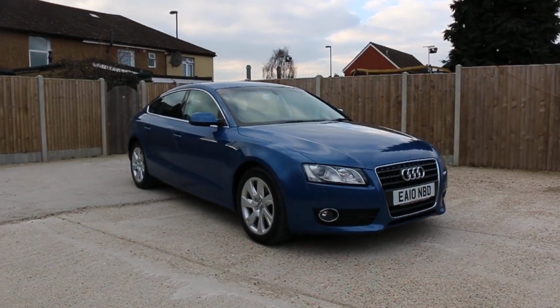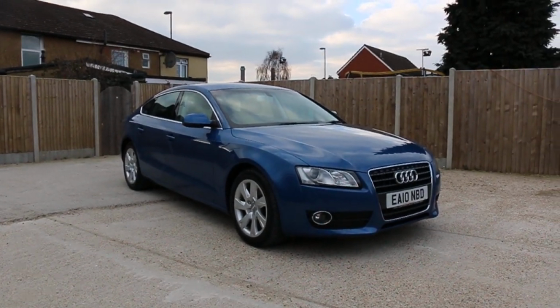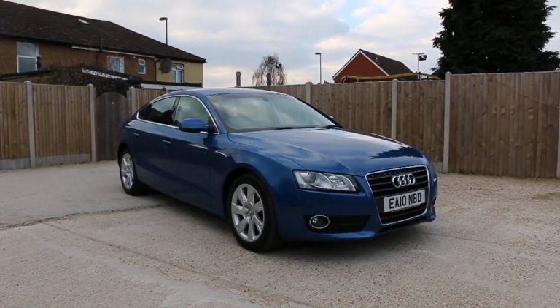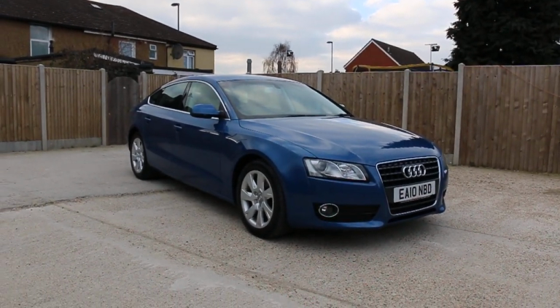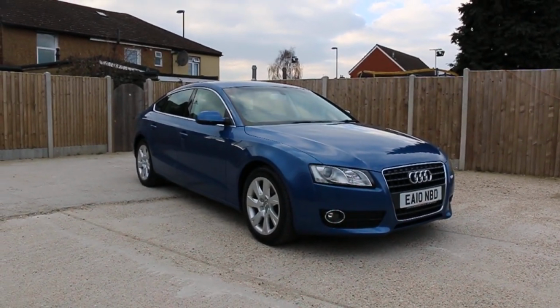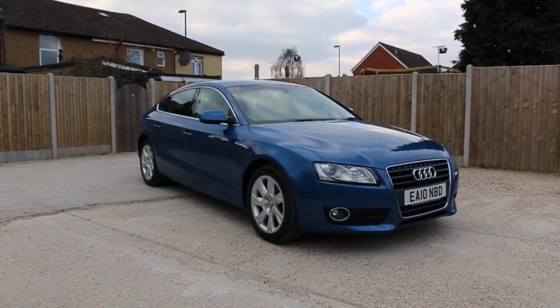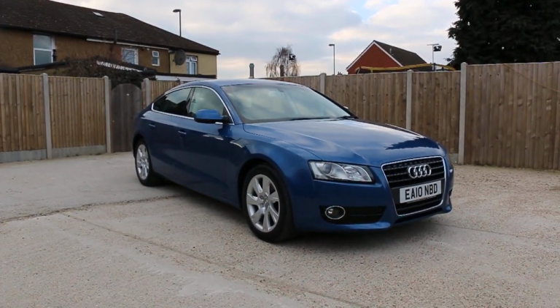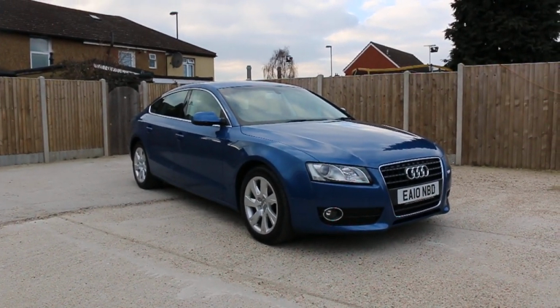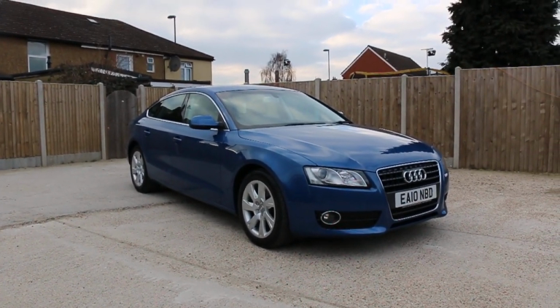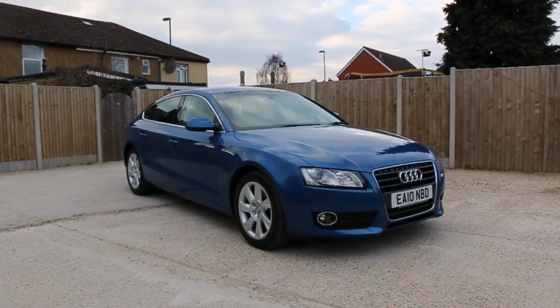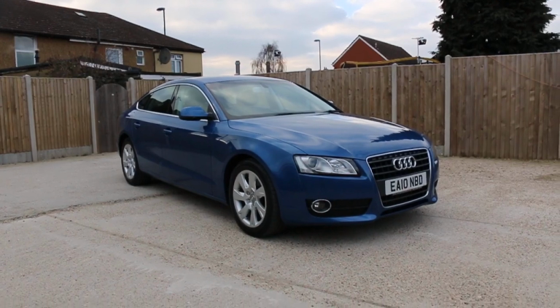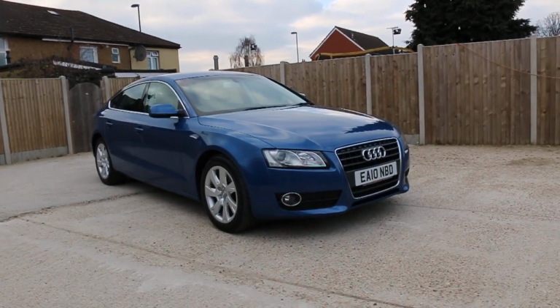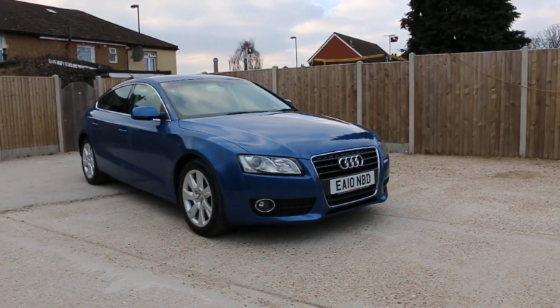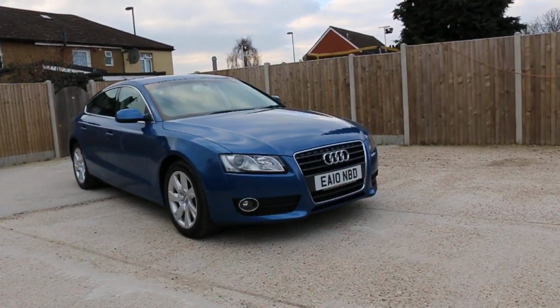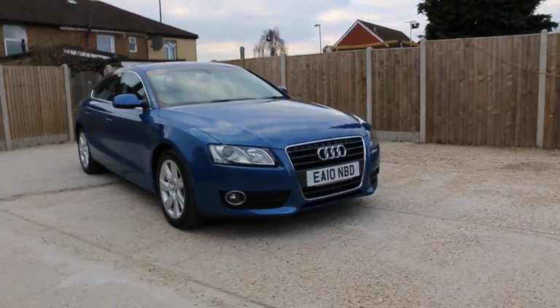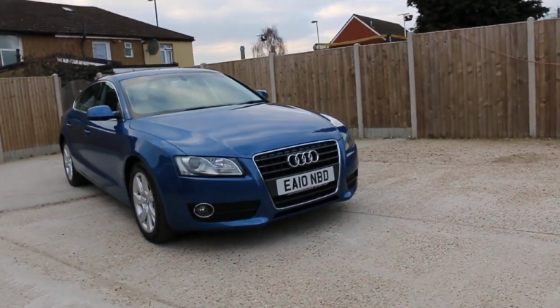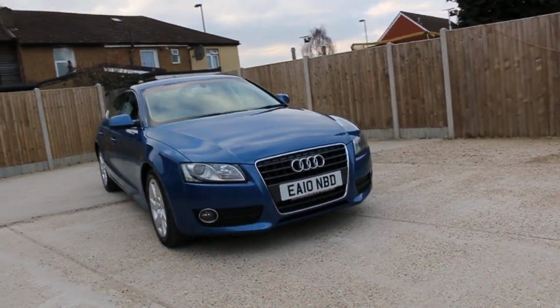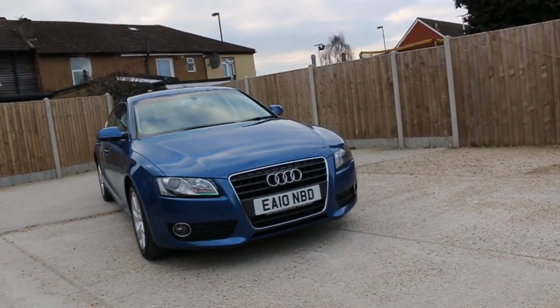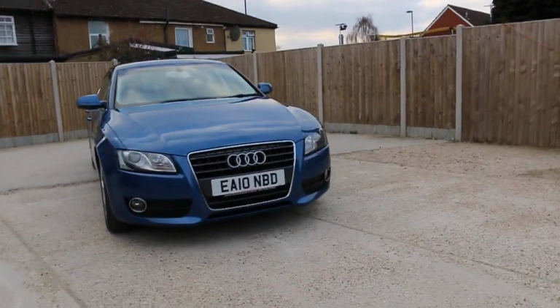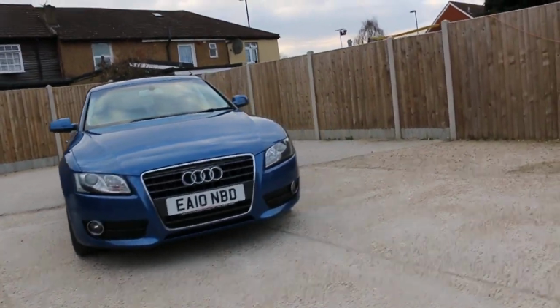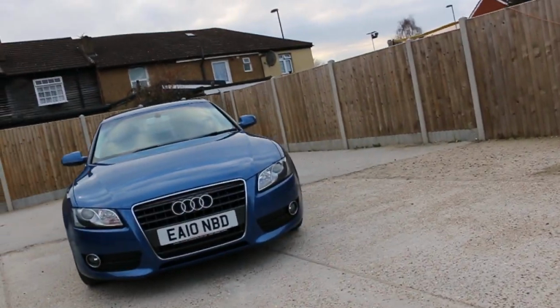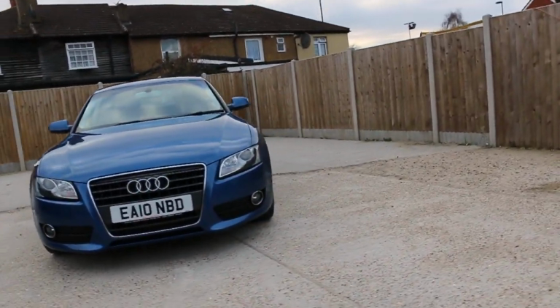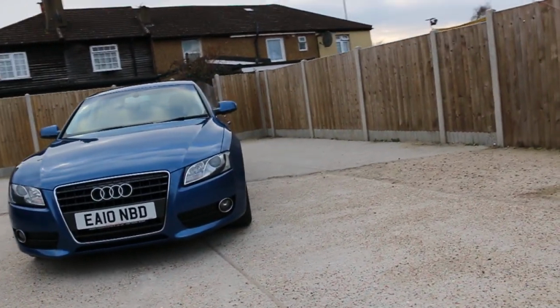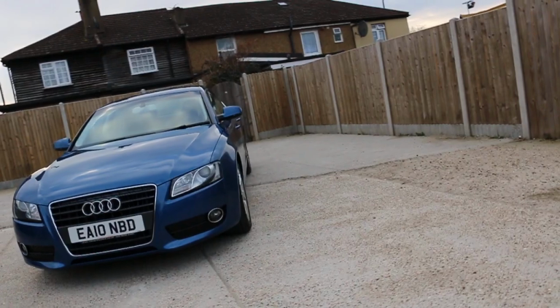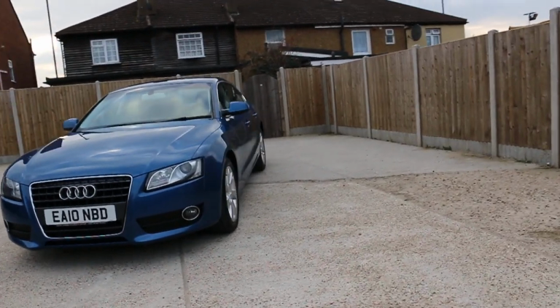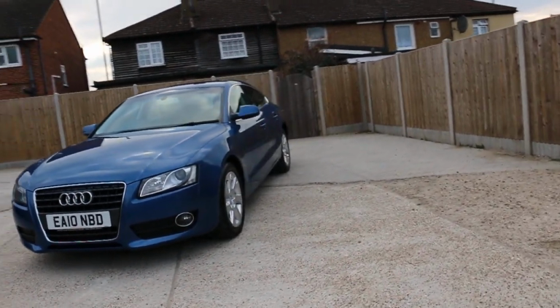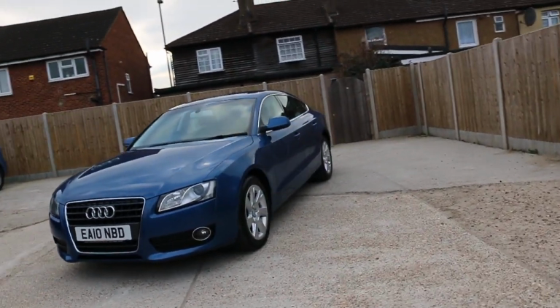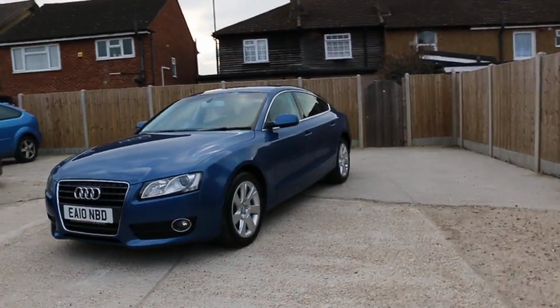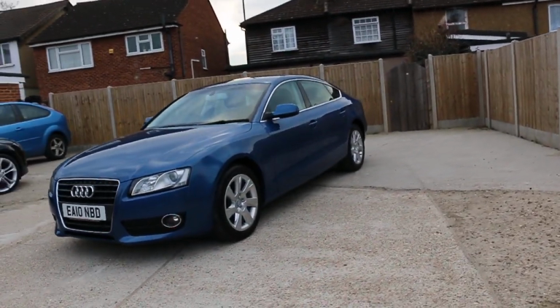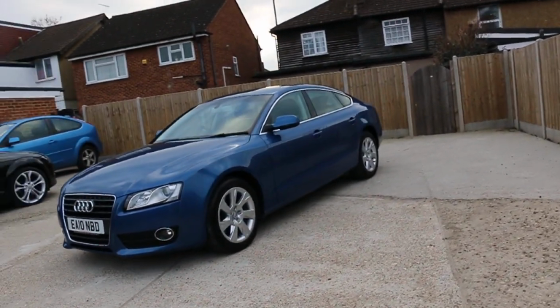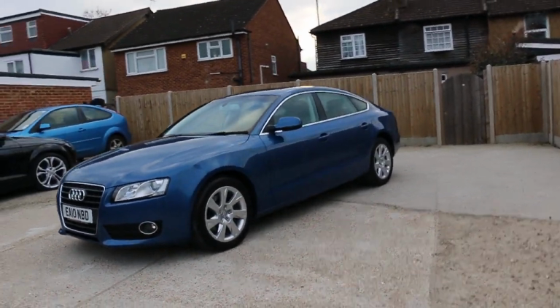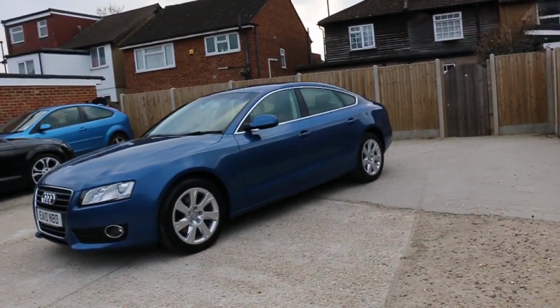Now available at McCarty Cars: Audi A5 2010, metallic blue. The car has front fog lights and 17-inch alloy wheels.